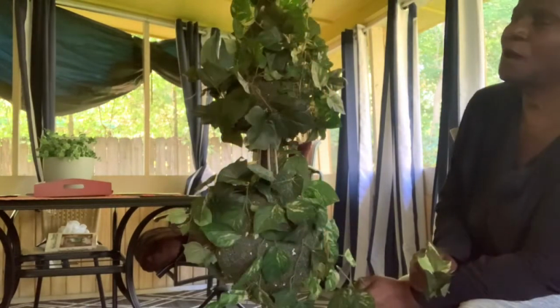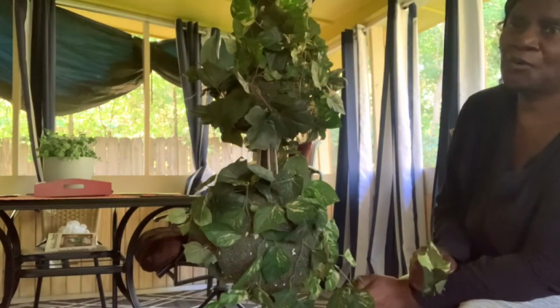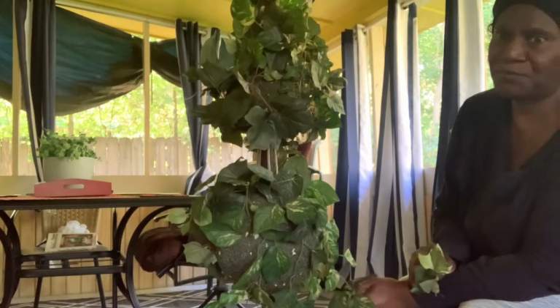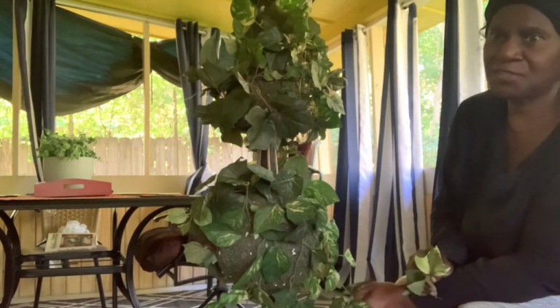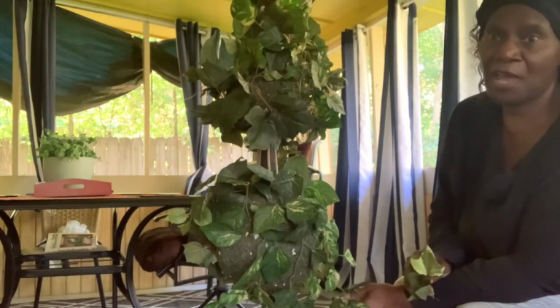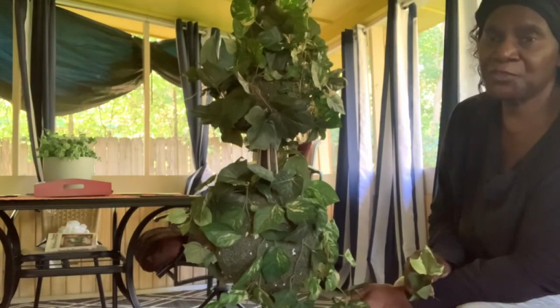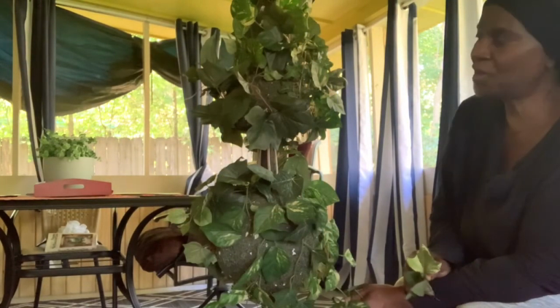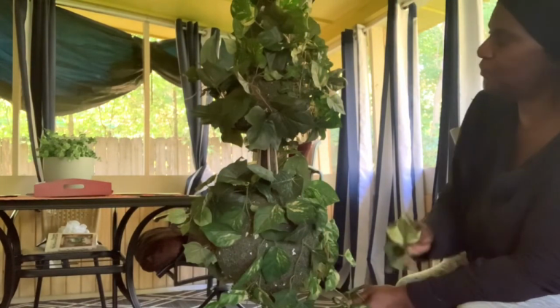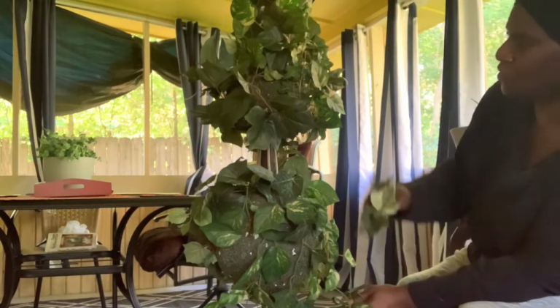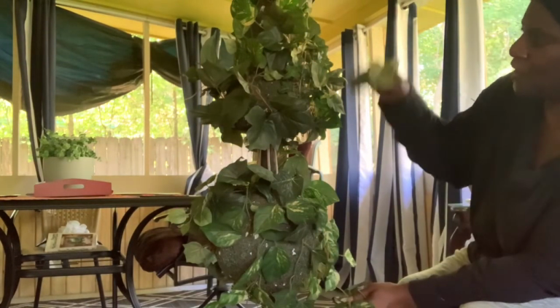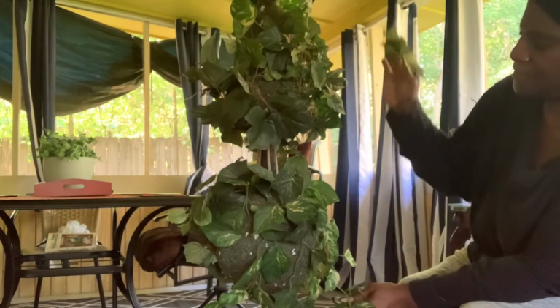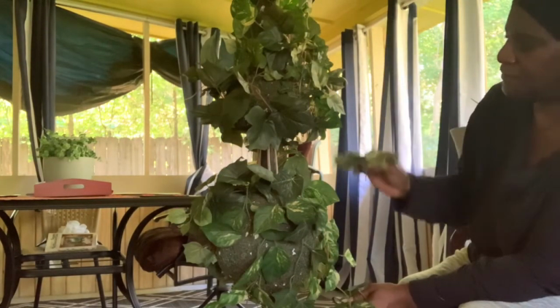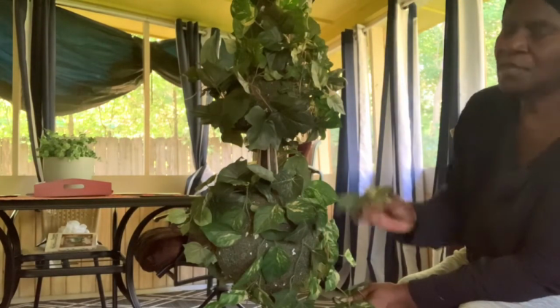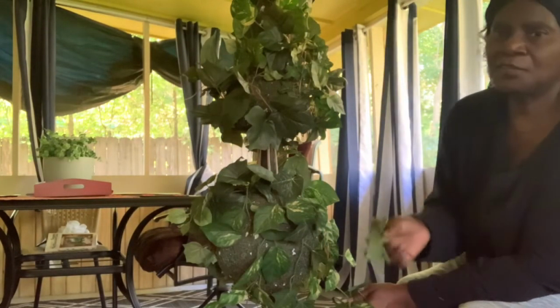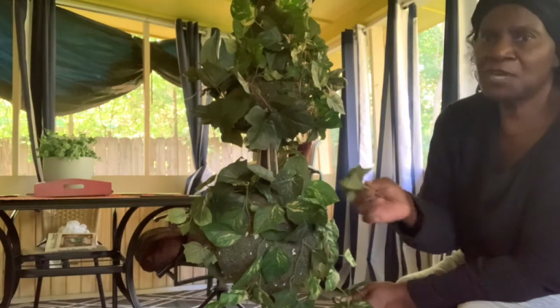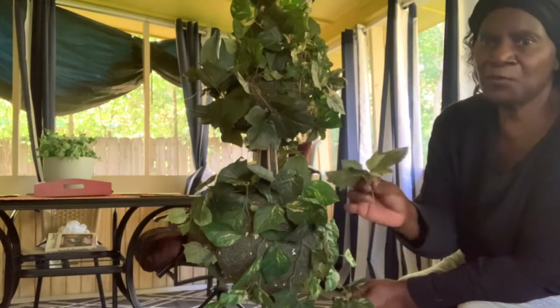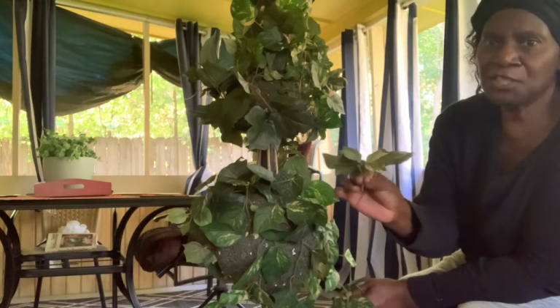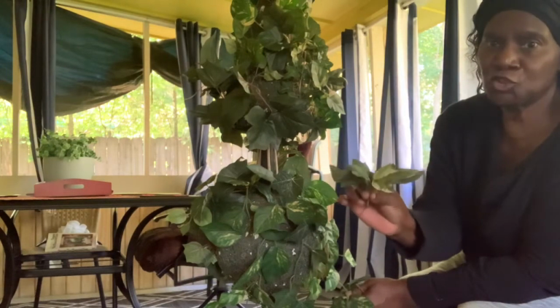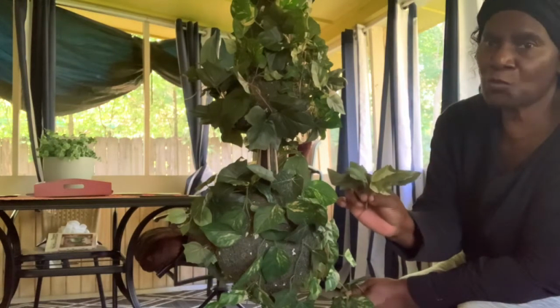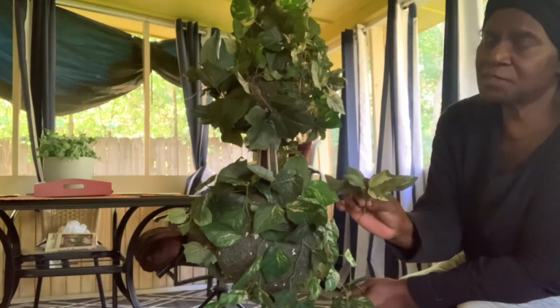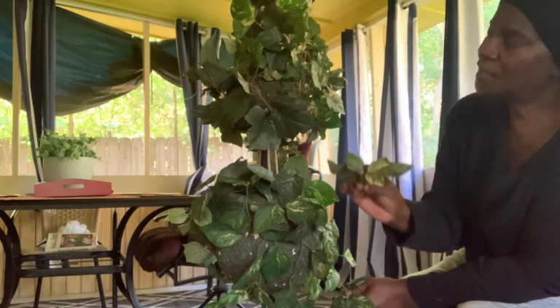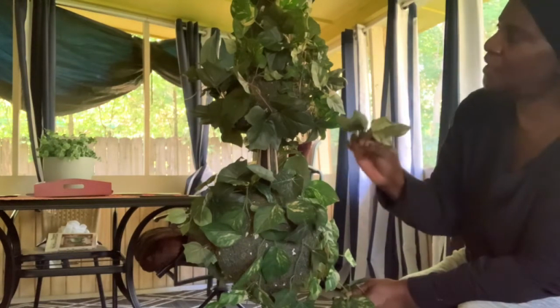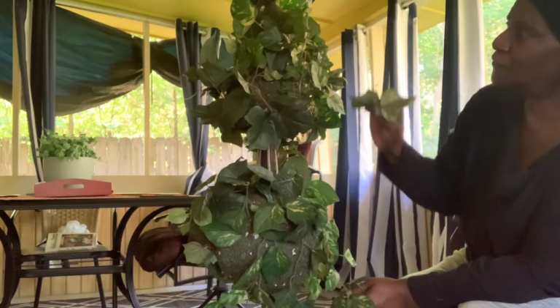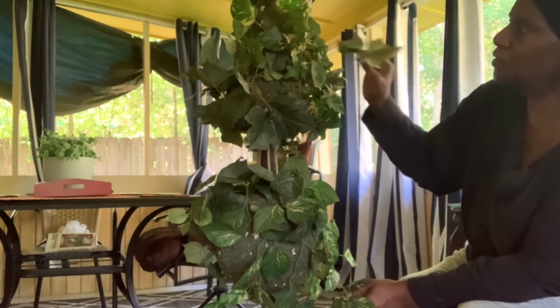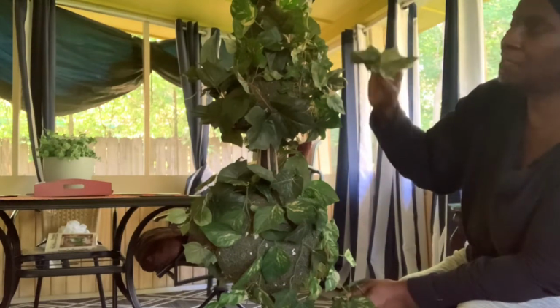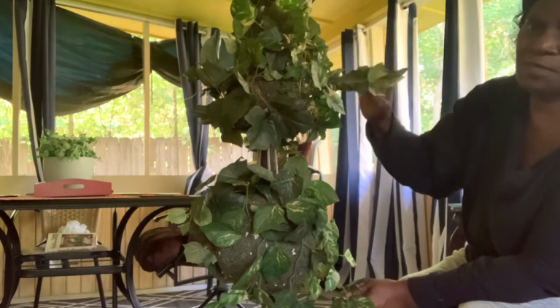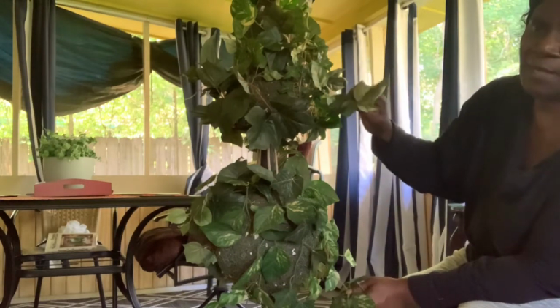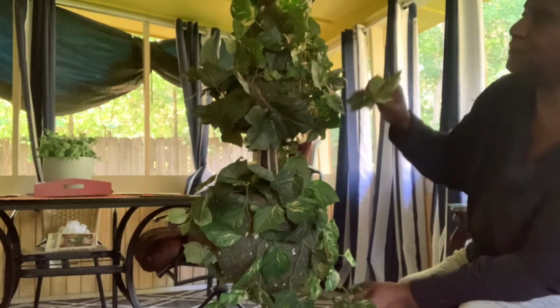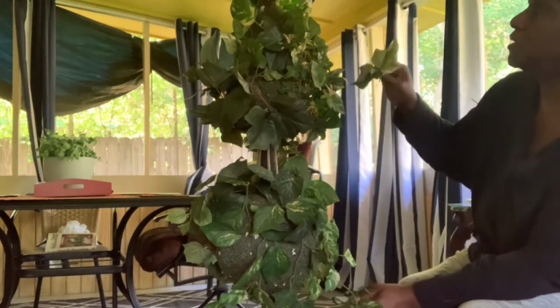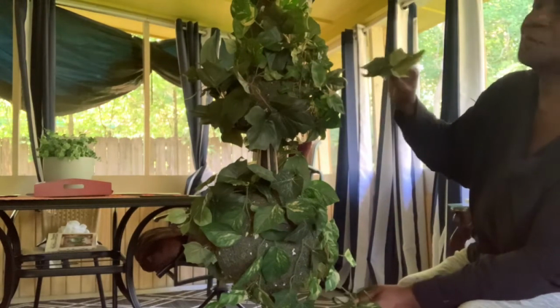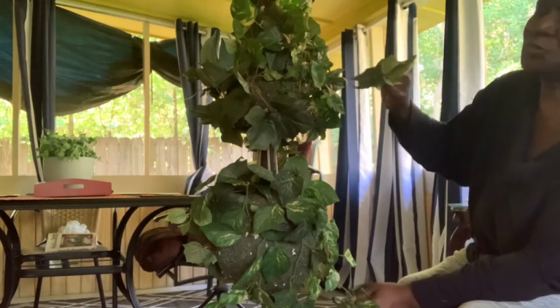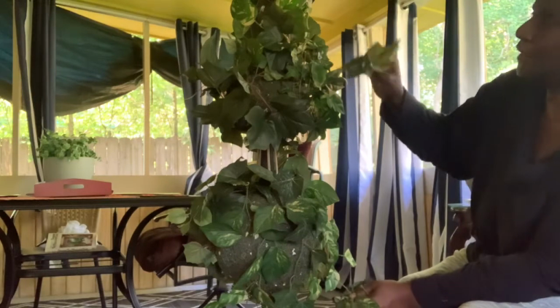After you have put all your vines in, you come back with the little short ones and kind of fill in the empty spaces, so I'm gonna do that now.